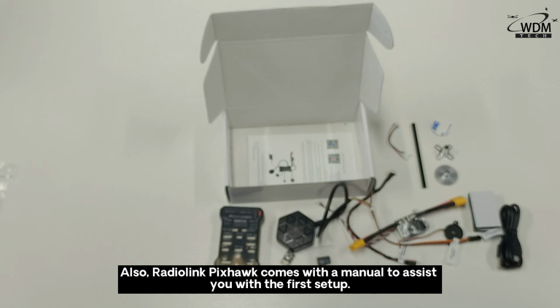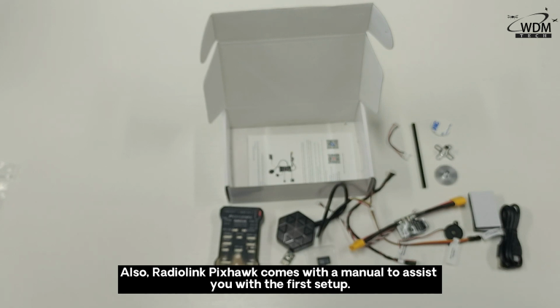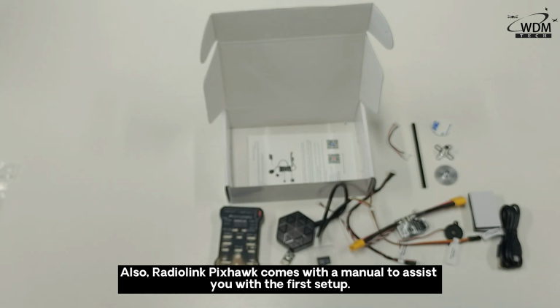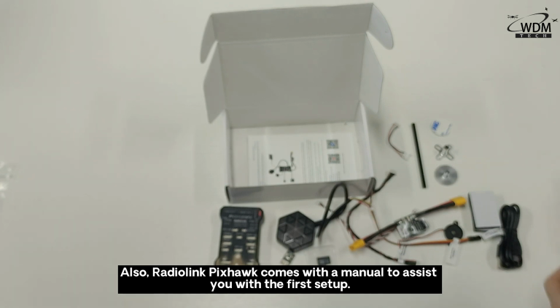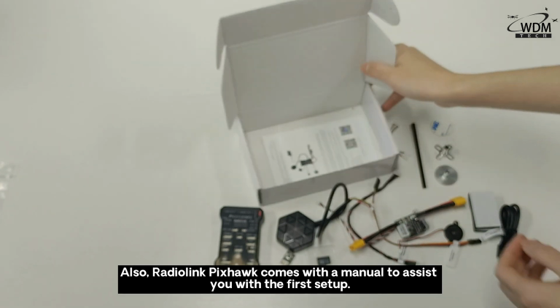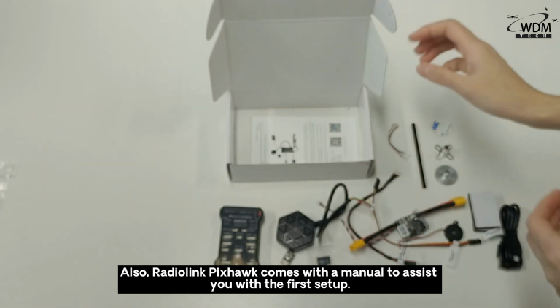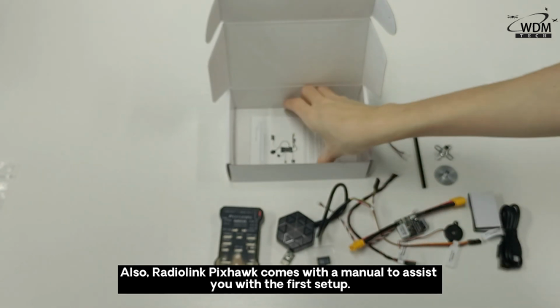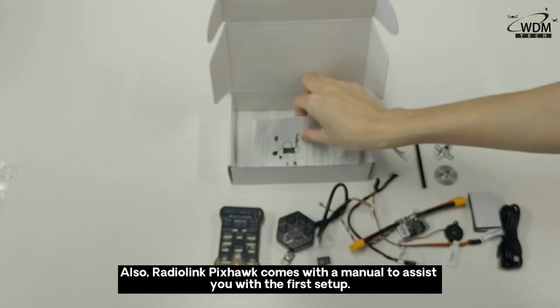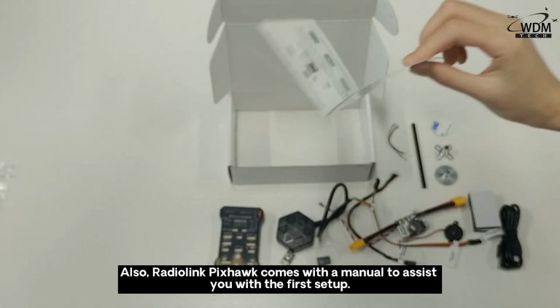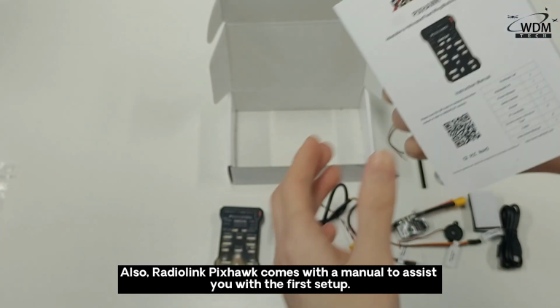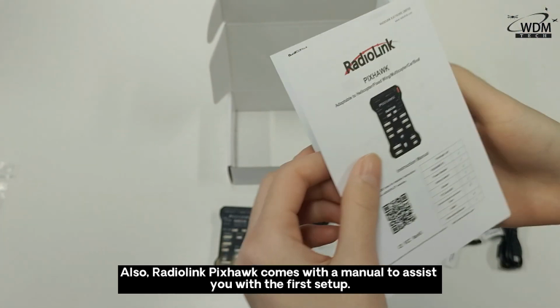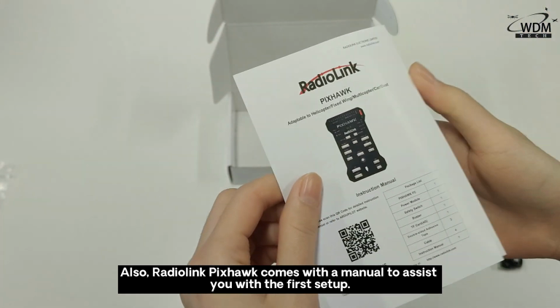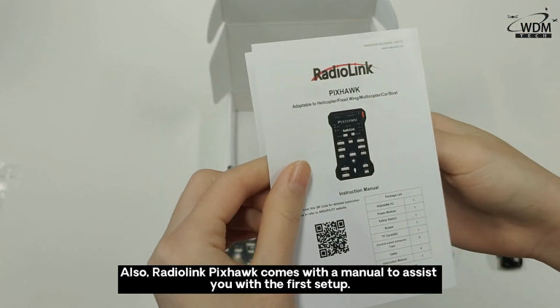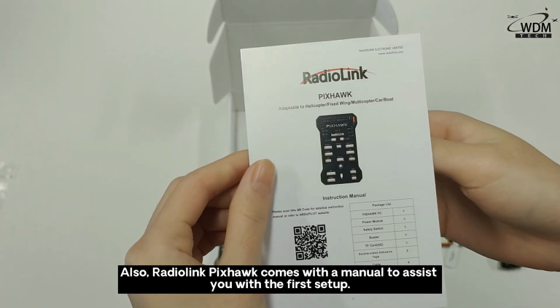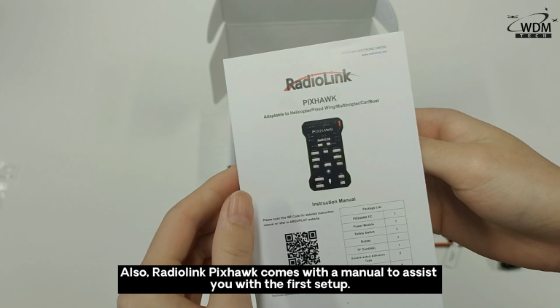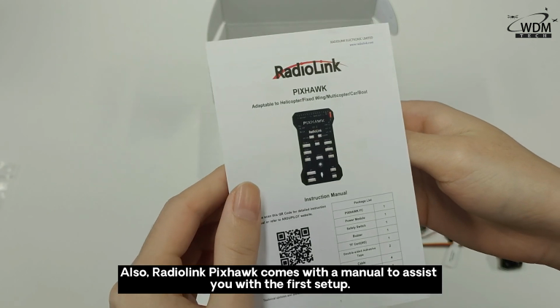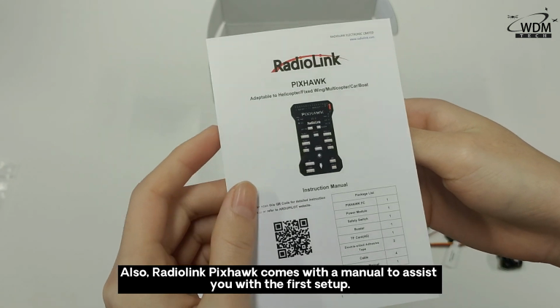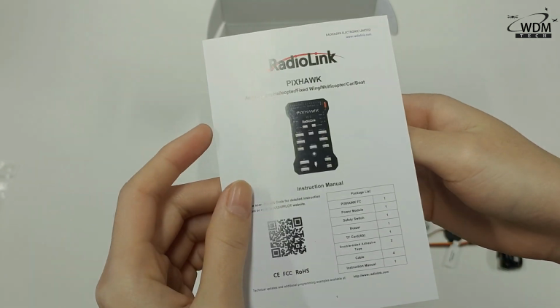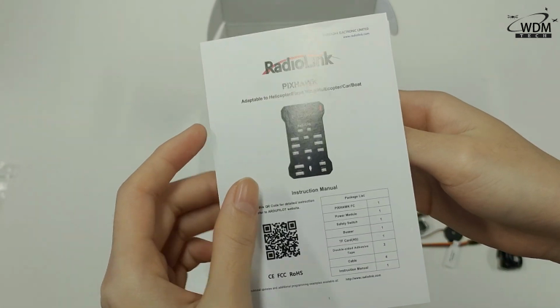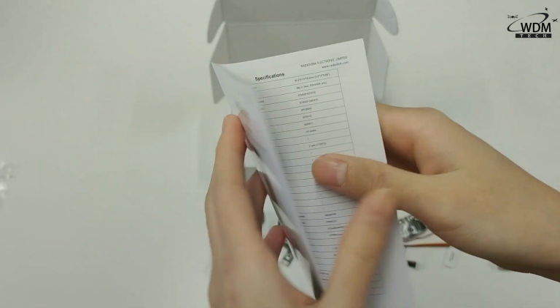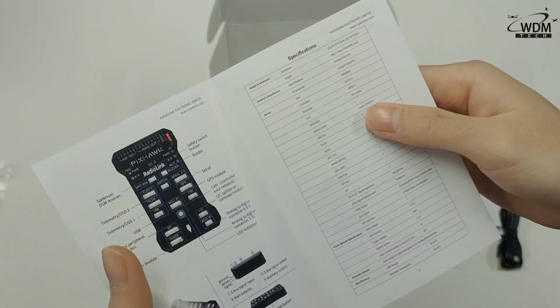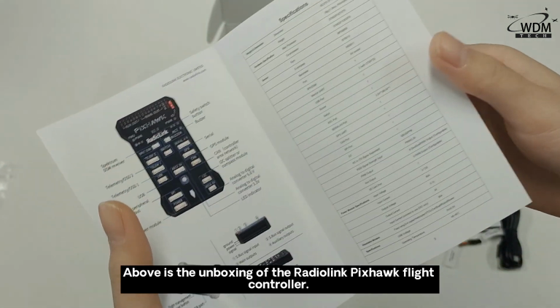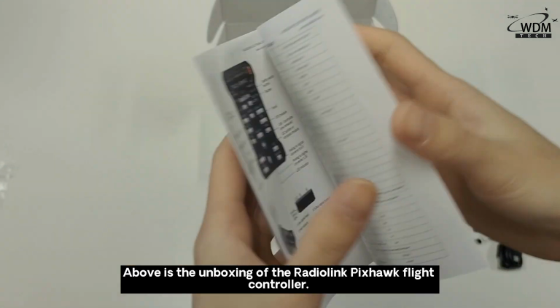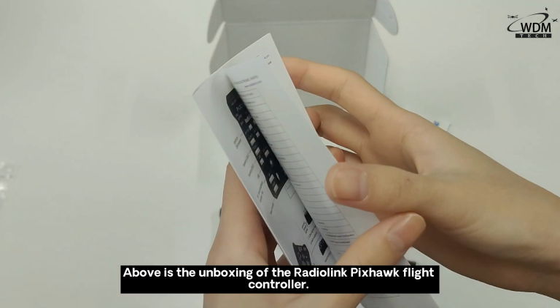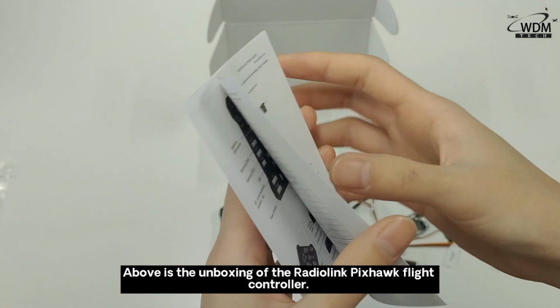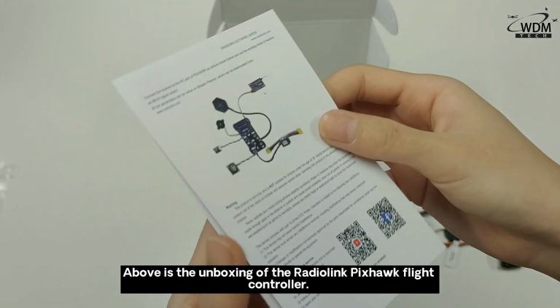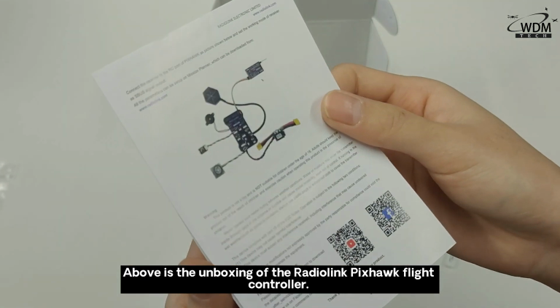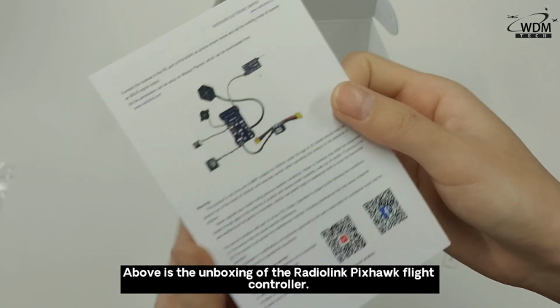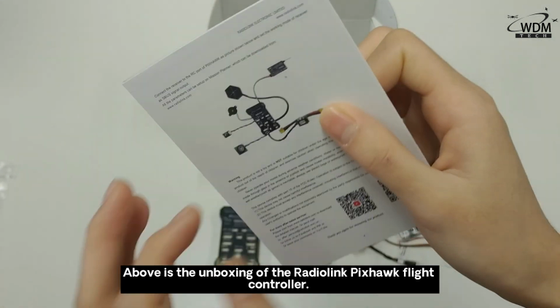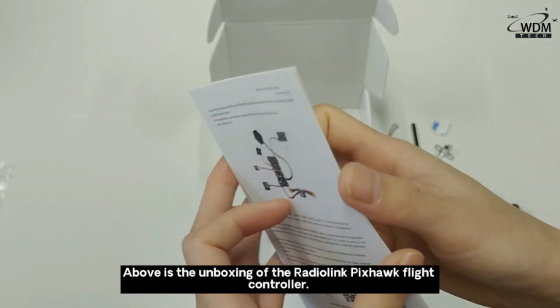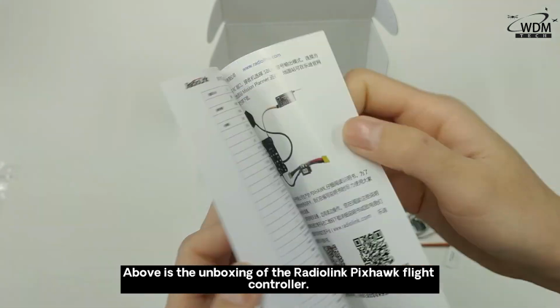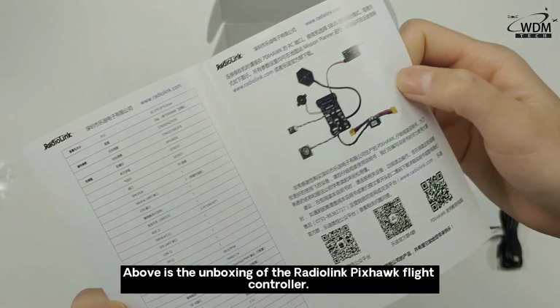Also, the Radiolimpix Hall comes with a manual to assist you with the first setup. Above is the unboxing of the Radiolimpix Hall flight controller.